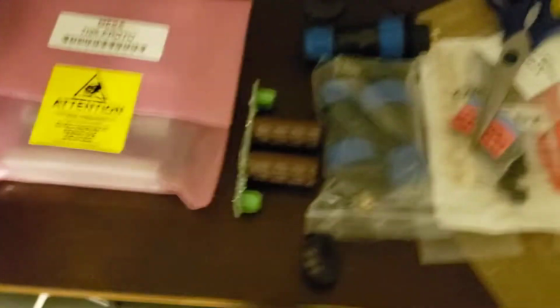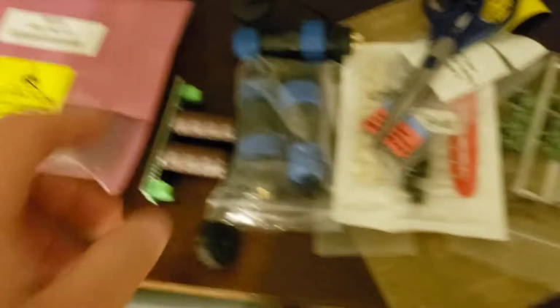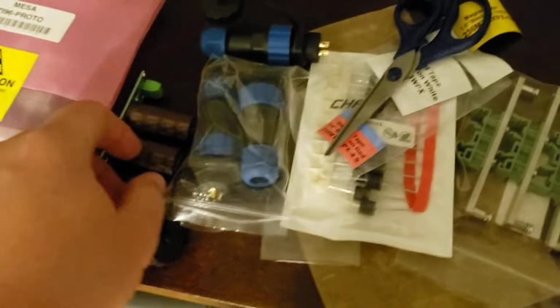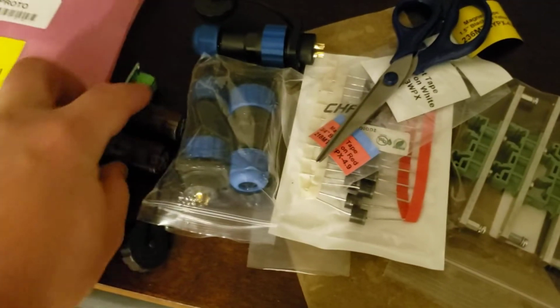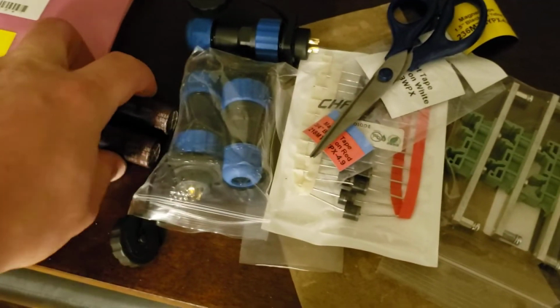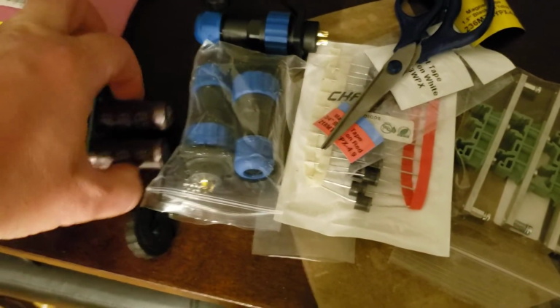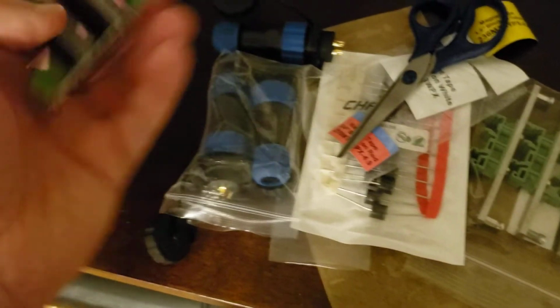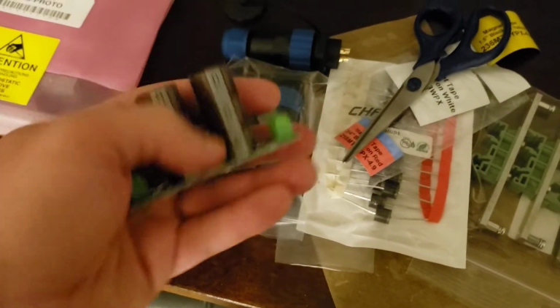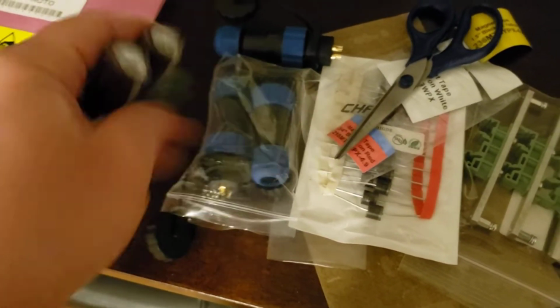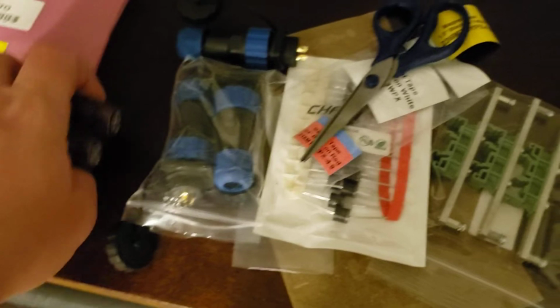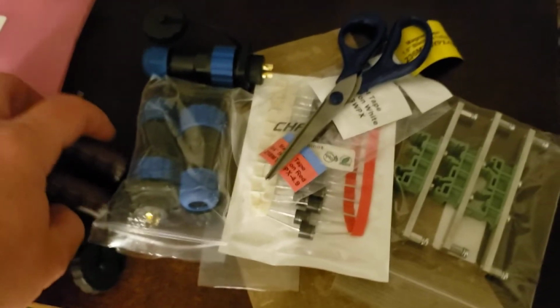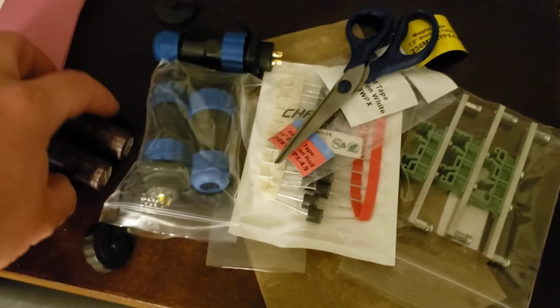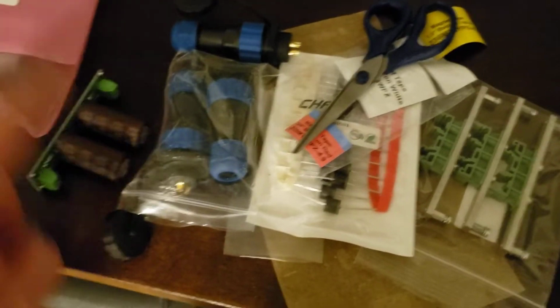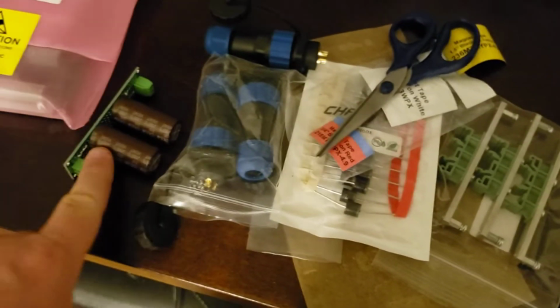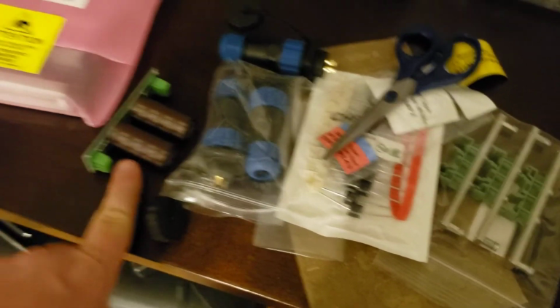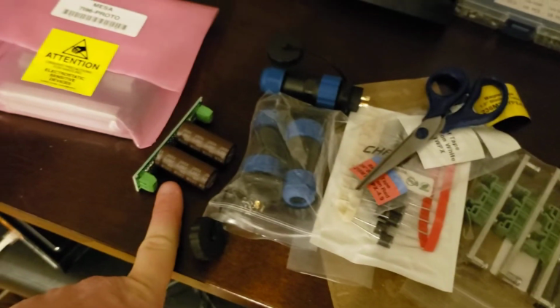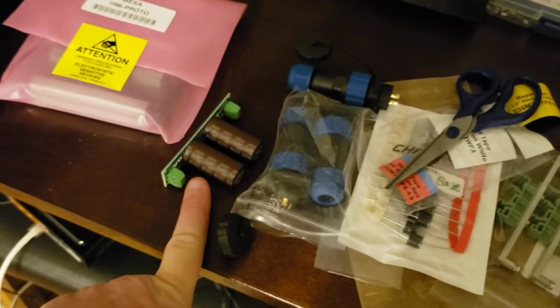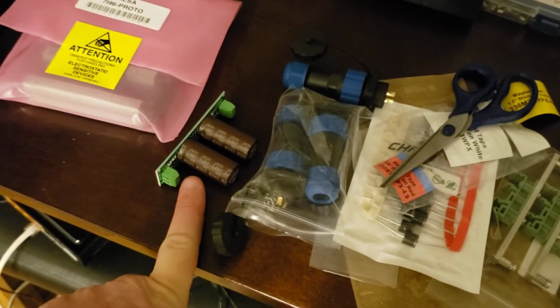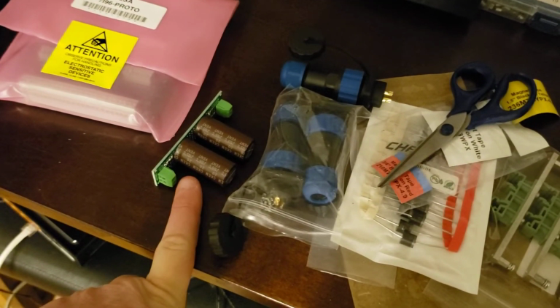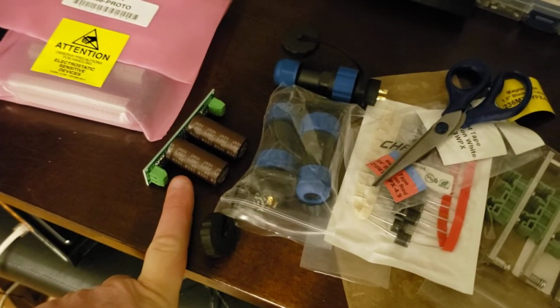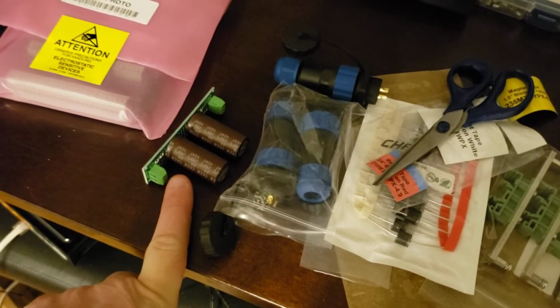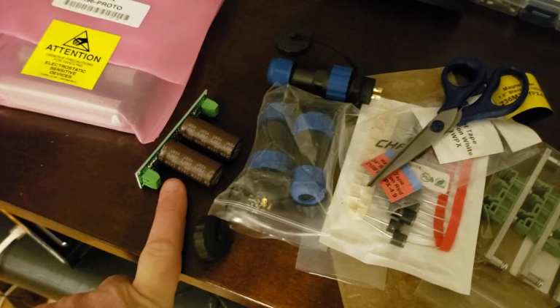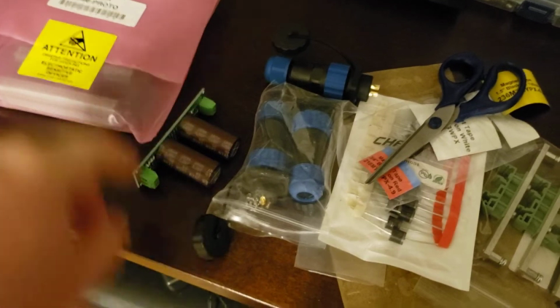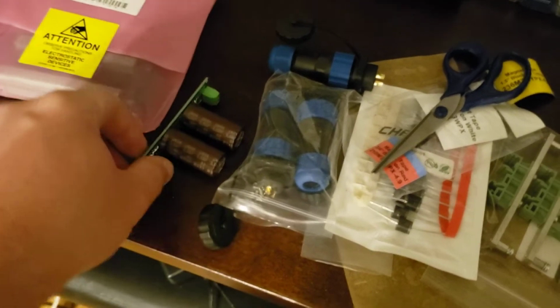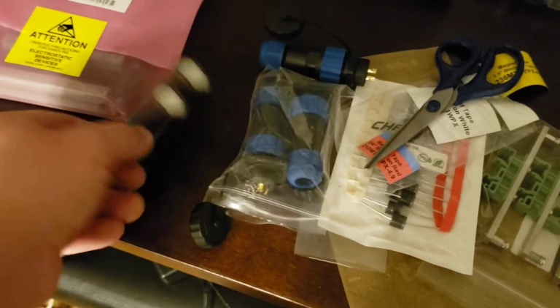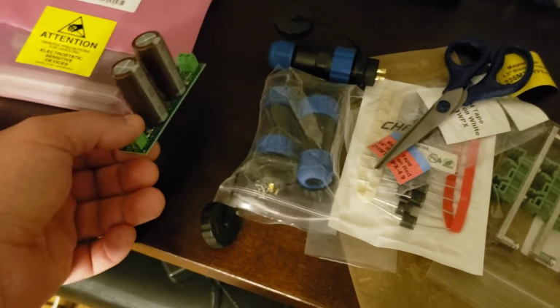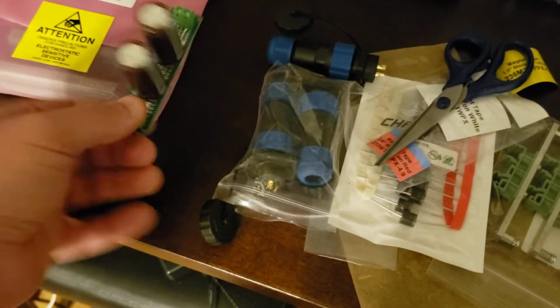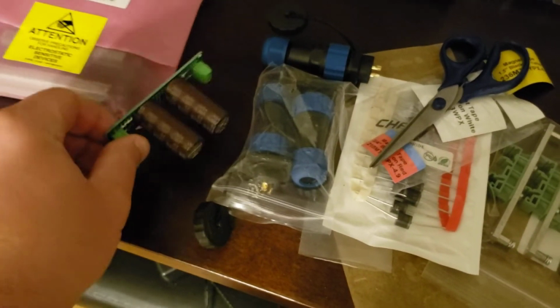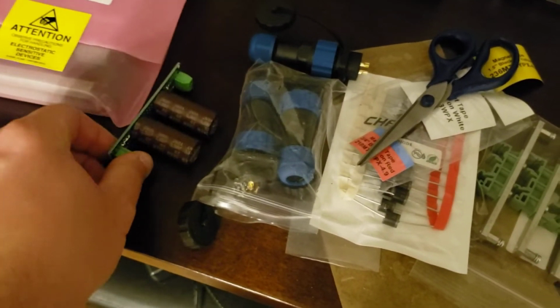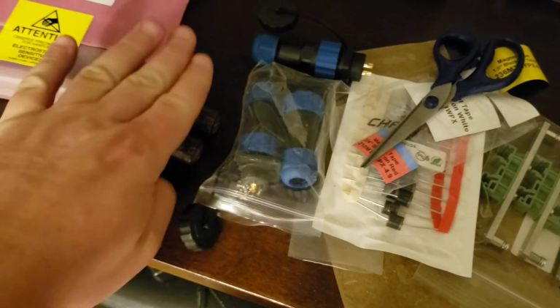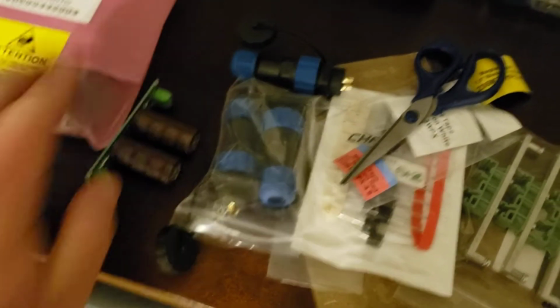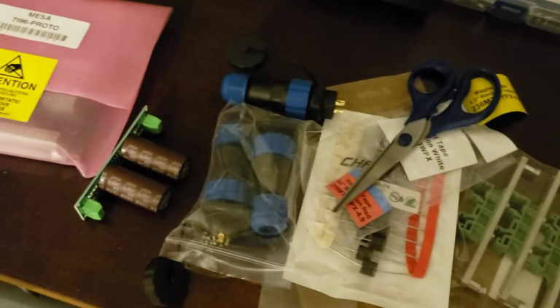Pay no attention to the shoddy soldering job on this thing. So that's the inline capacitors for the ProLite machine — I made a little snazzy board out of it, but the soldering job's awful.